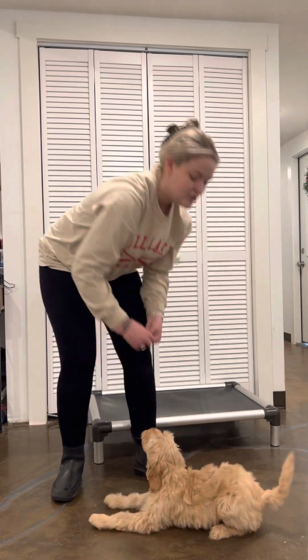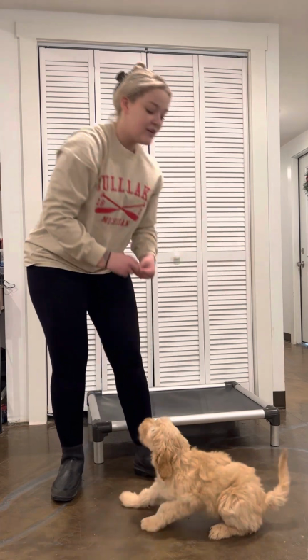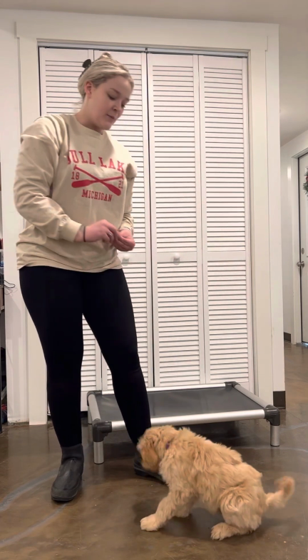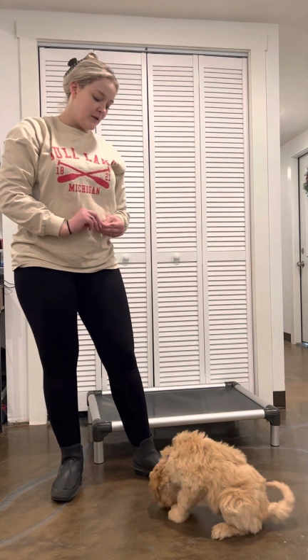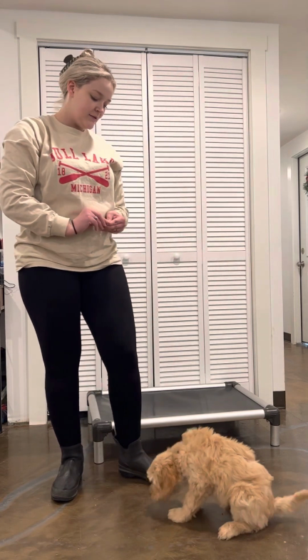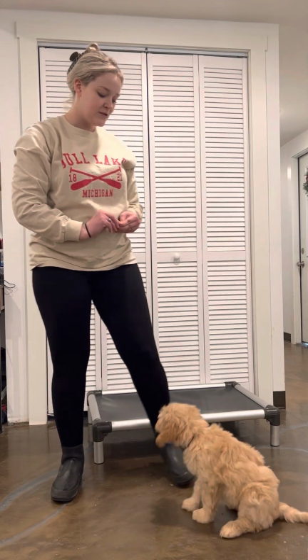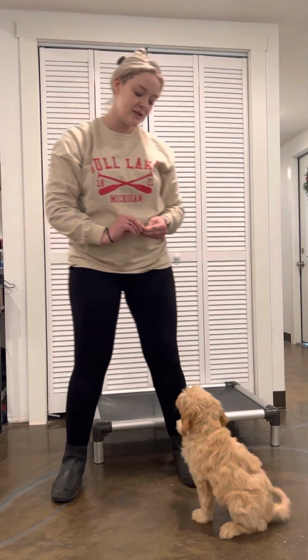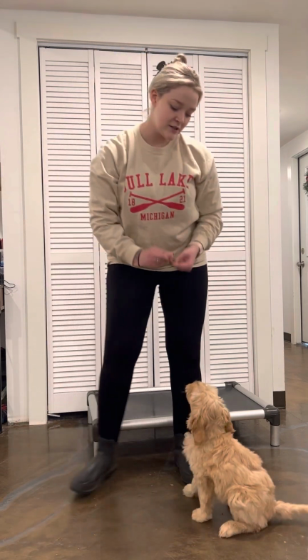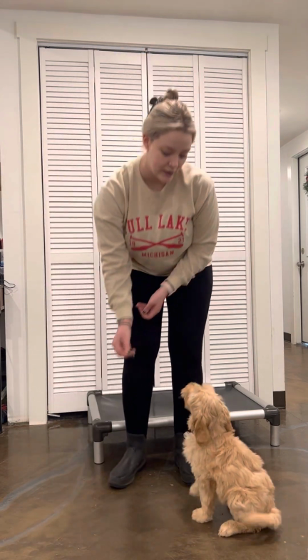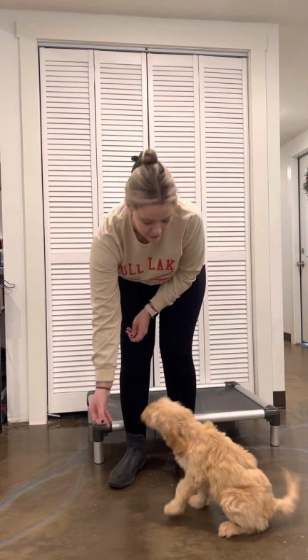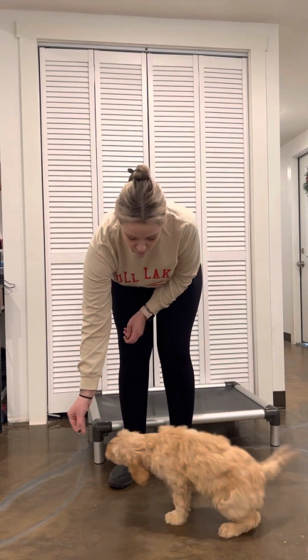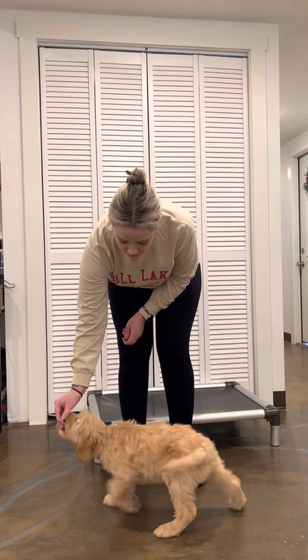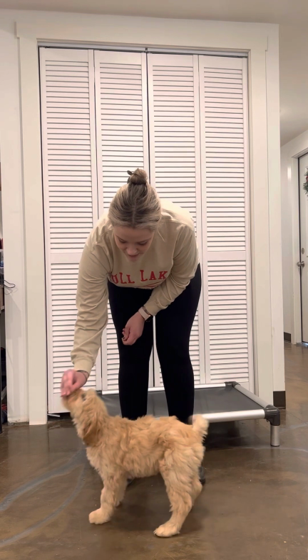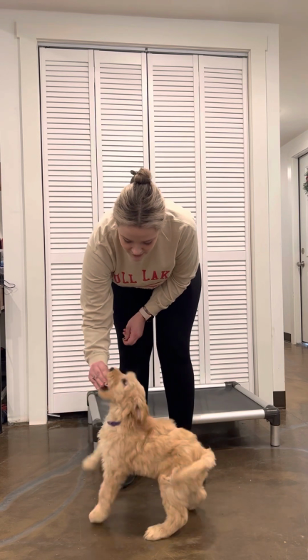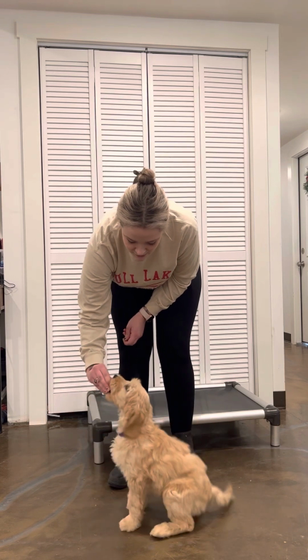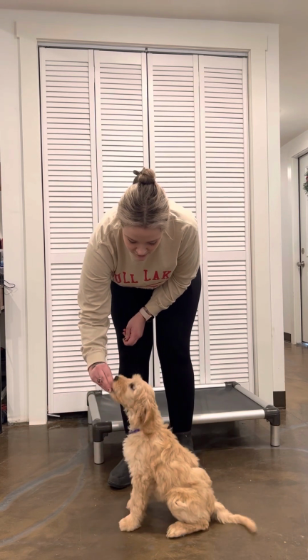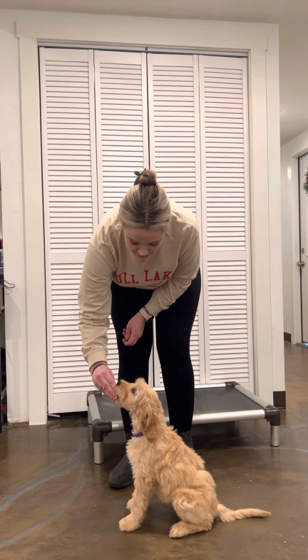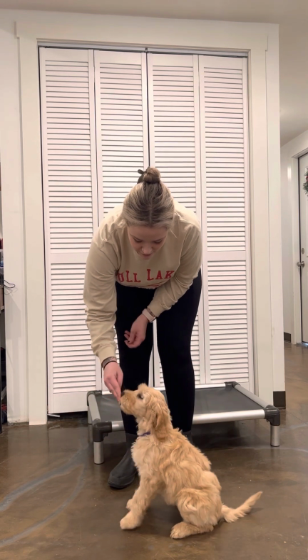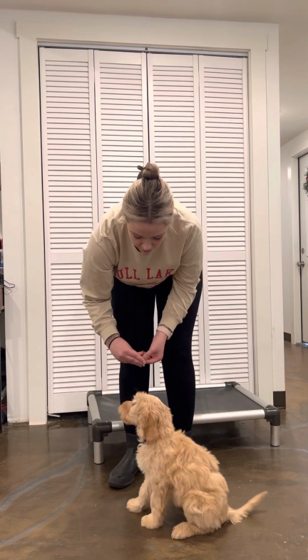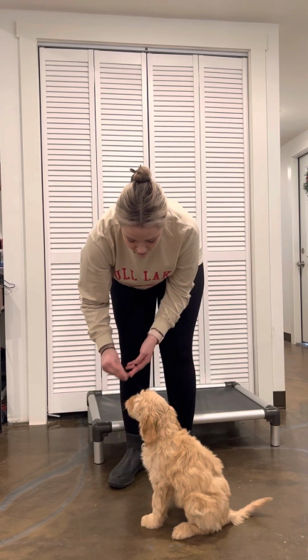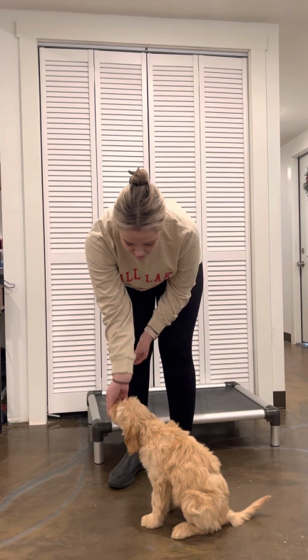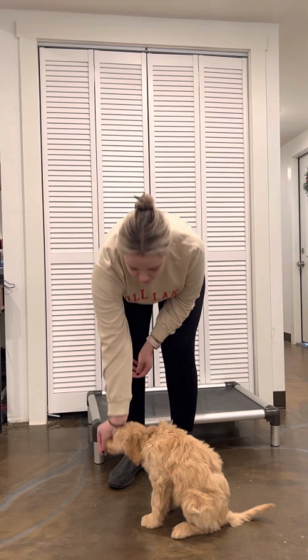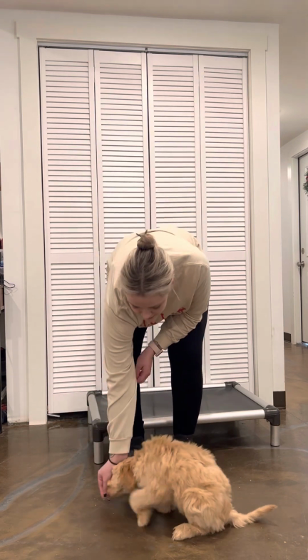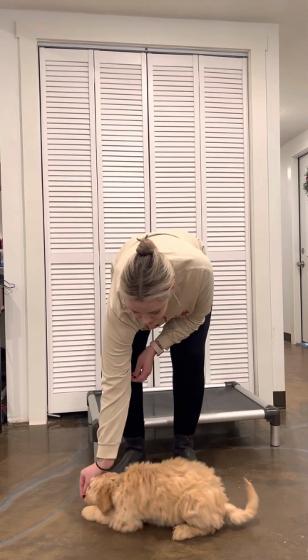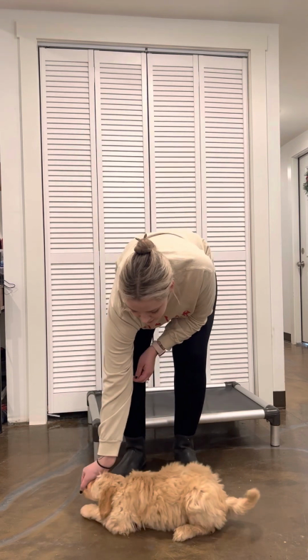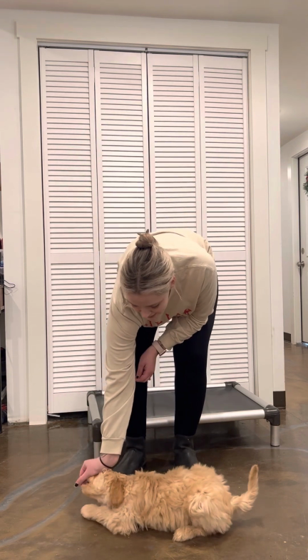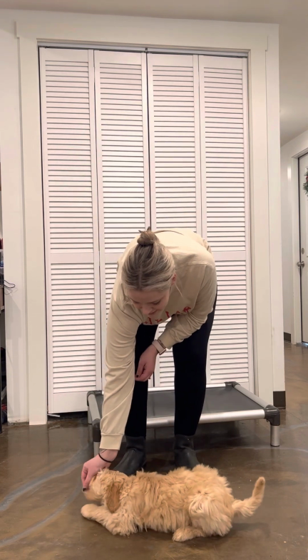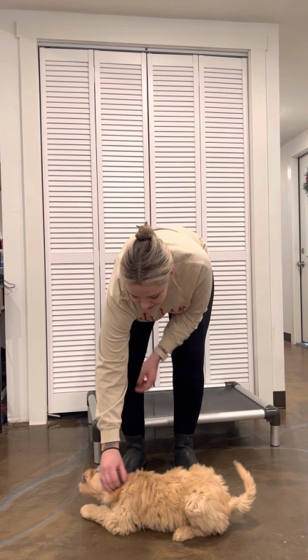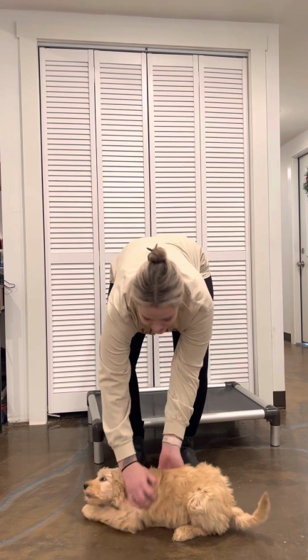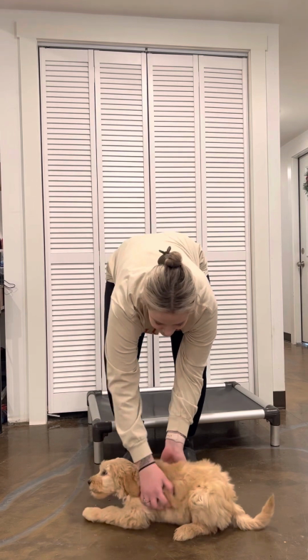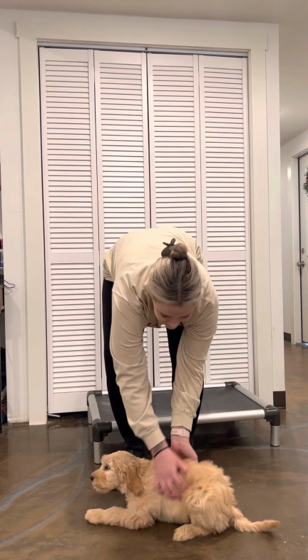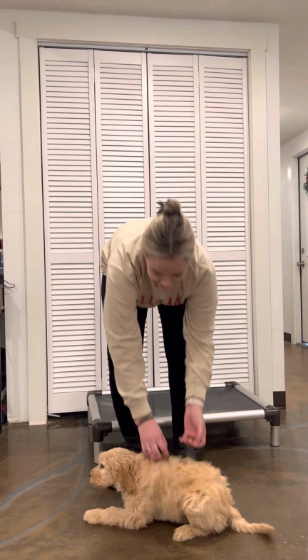She's a very smart puppy — she's catching on to this quite quickly this week. Sit. Yes, good girl. Down. Yes, good girl.